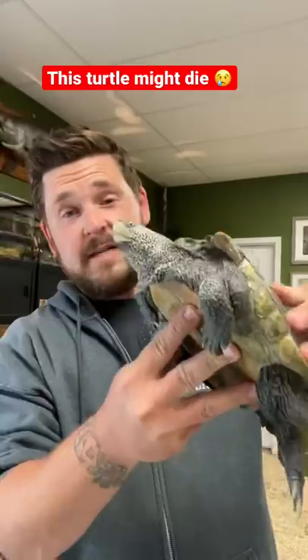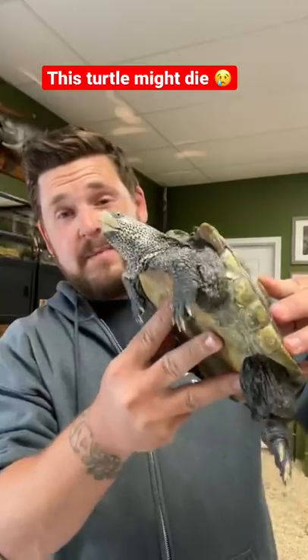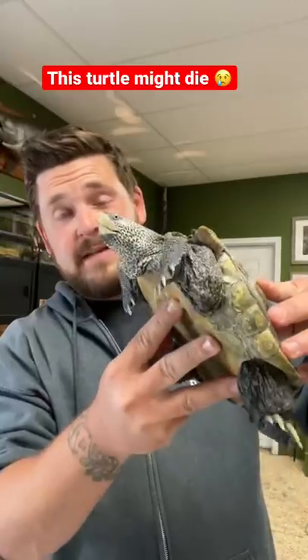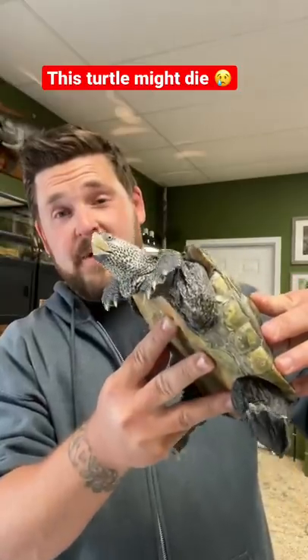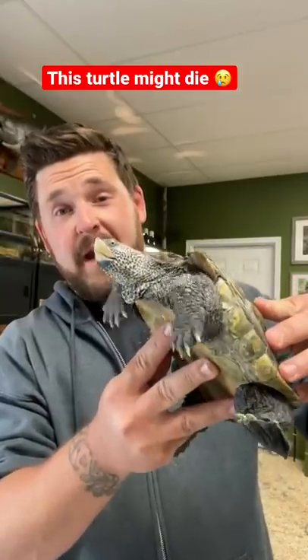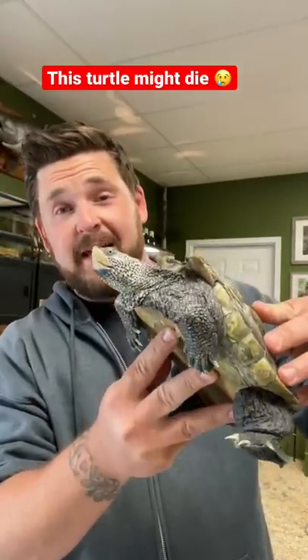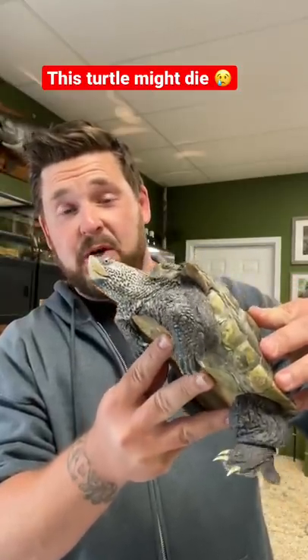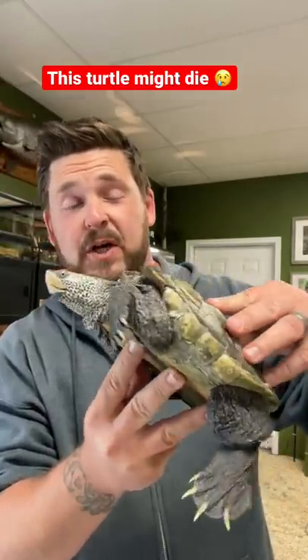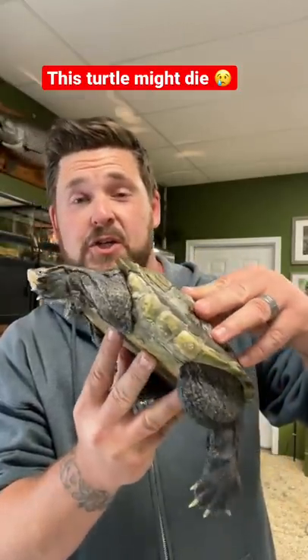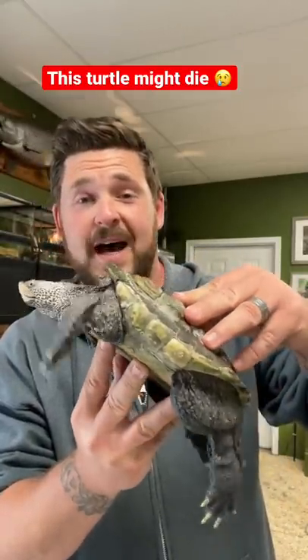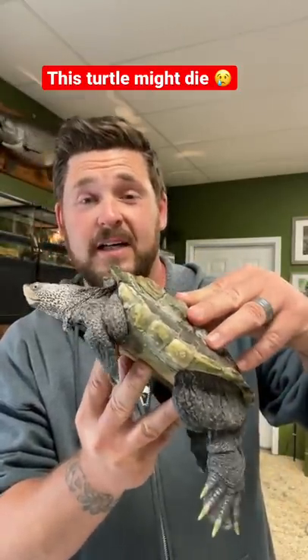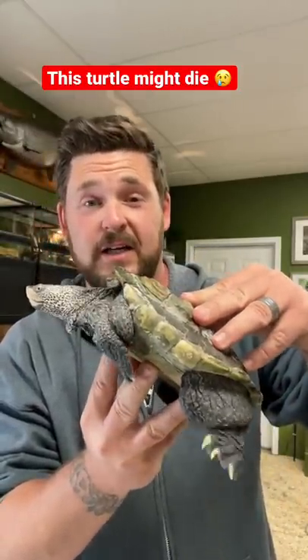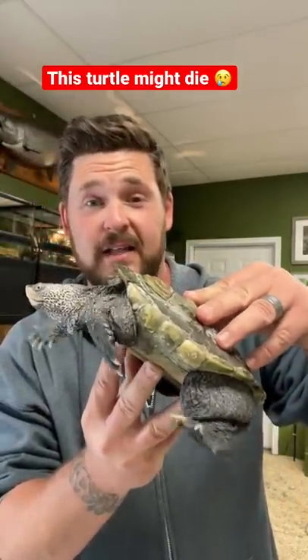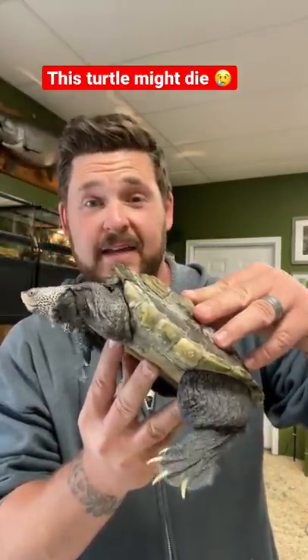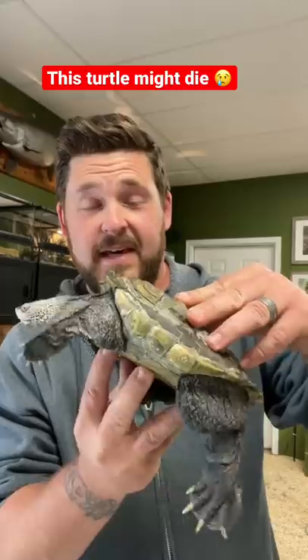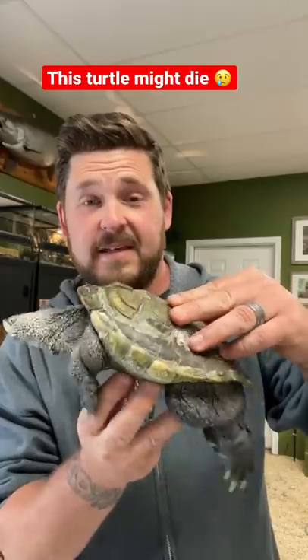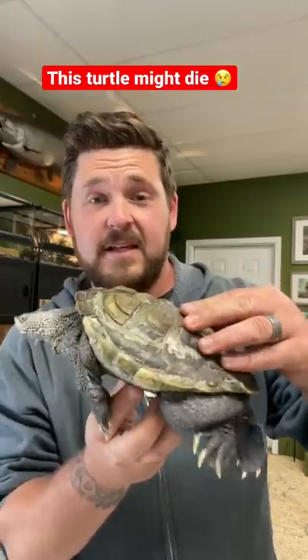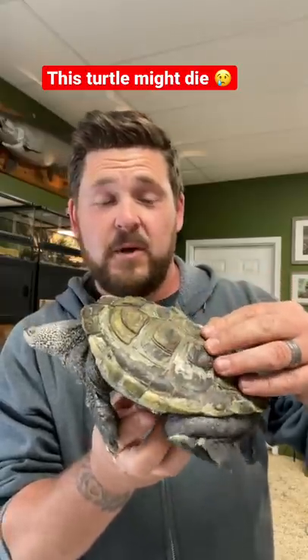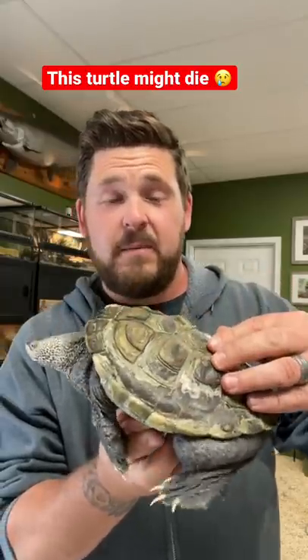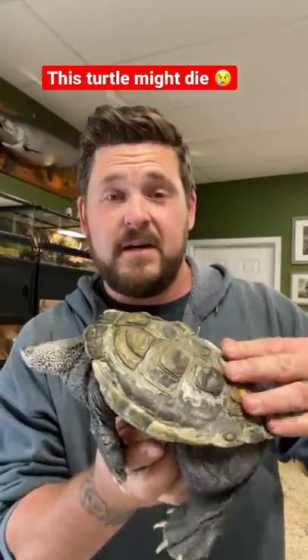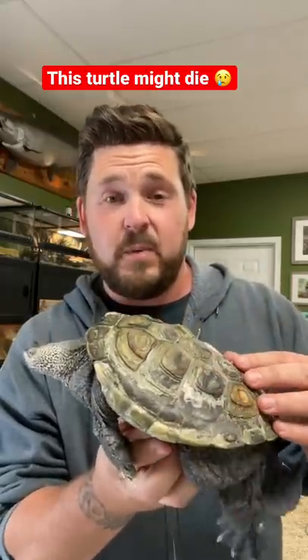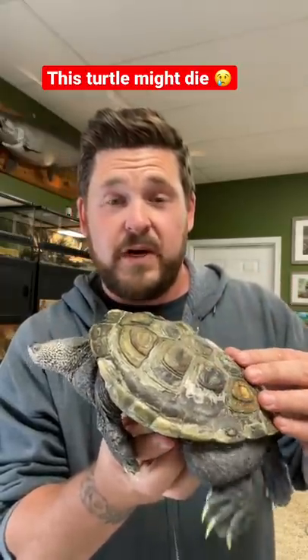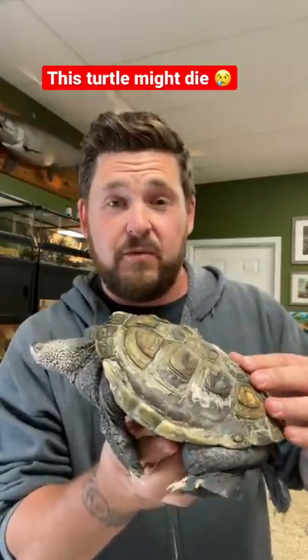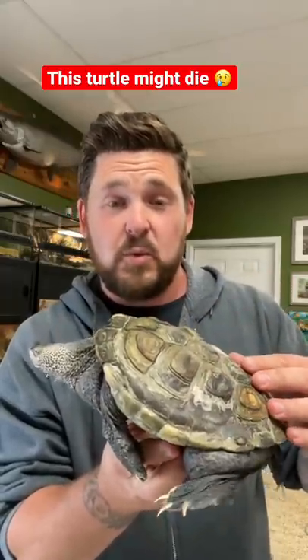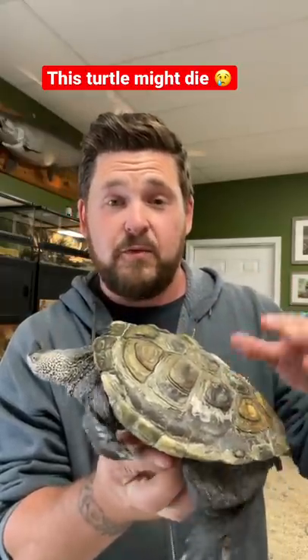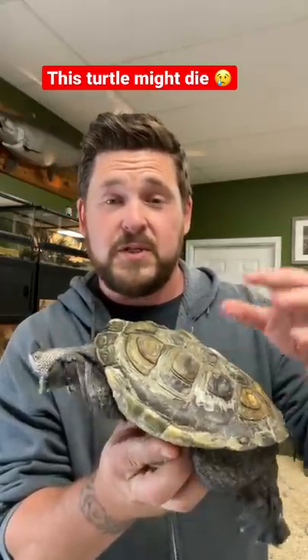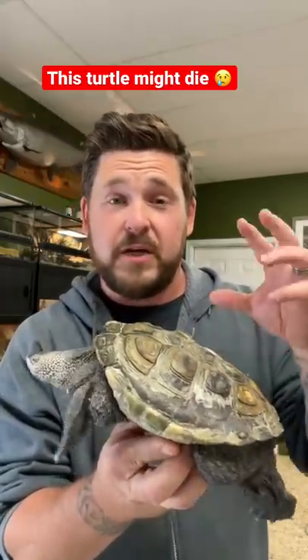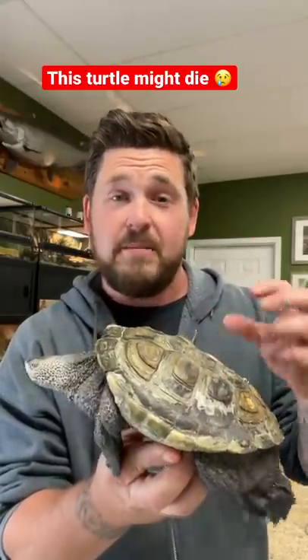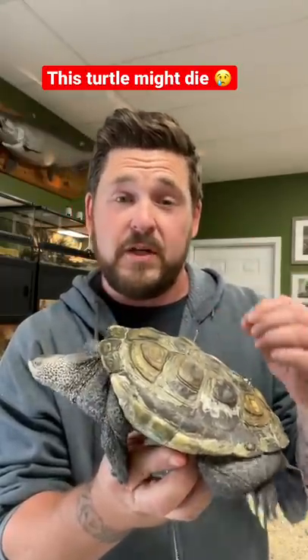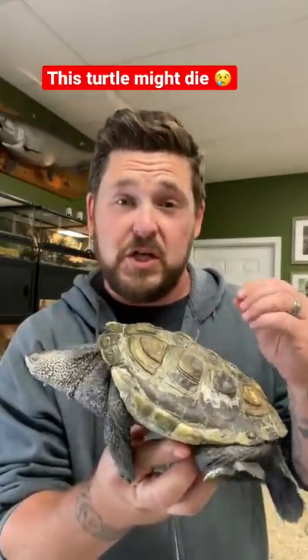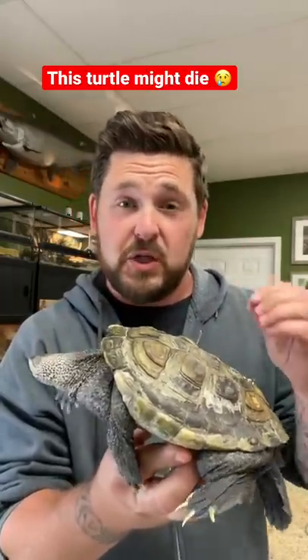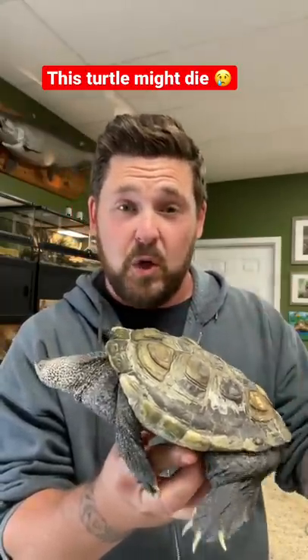A diamondback terrapin, or any turtle, should not look like this. This poor diamondback terrapin was raised in fresh water, forcing her to eat more than she usually would.